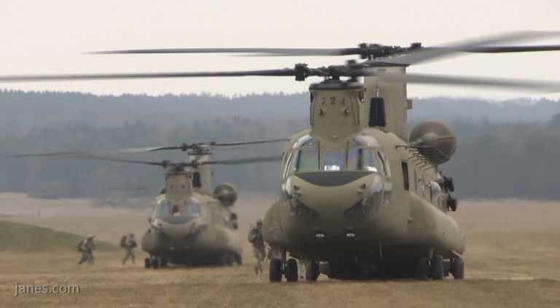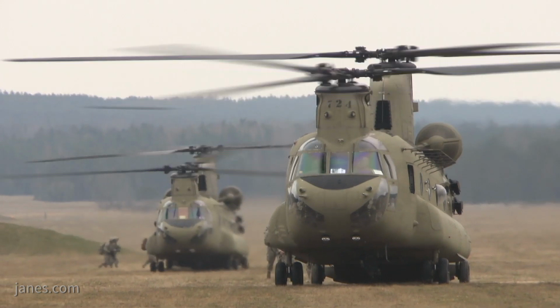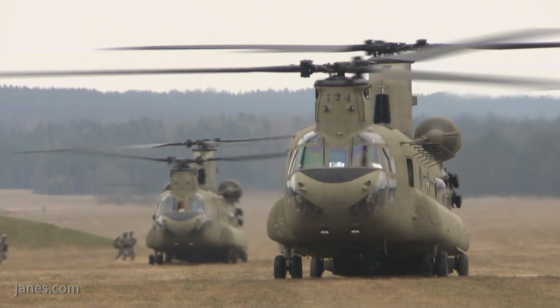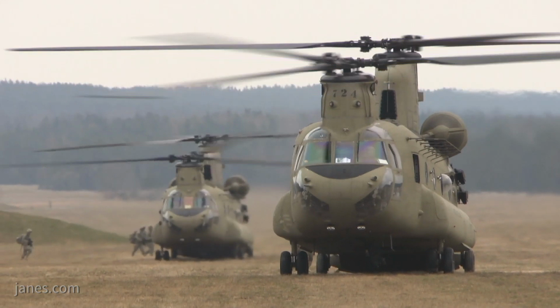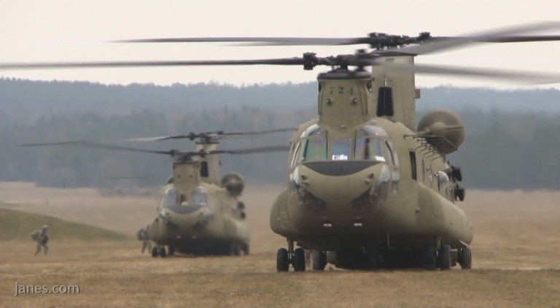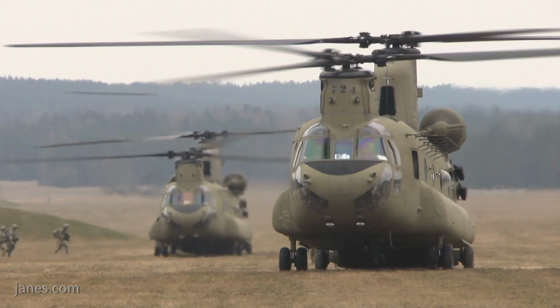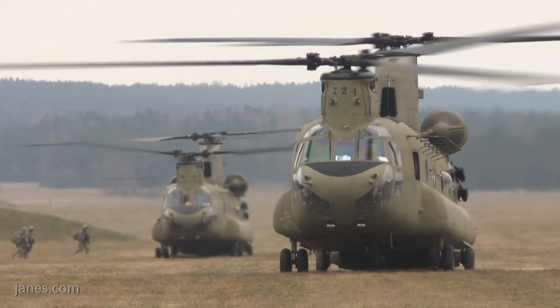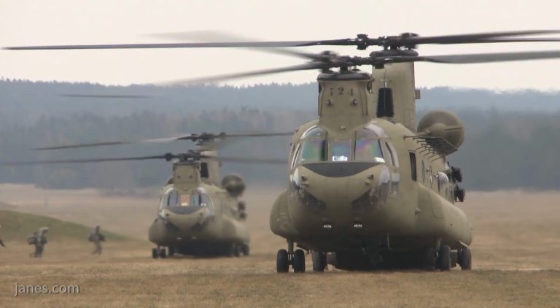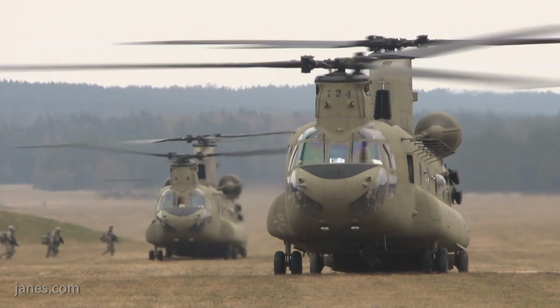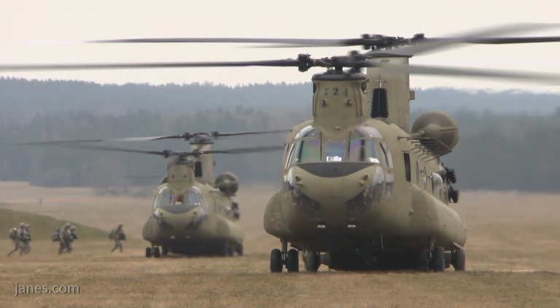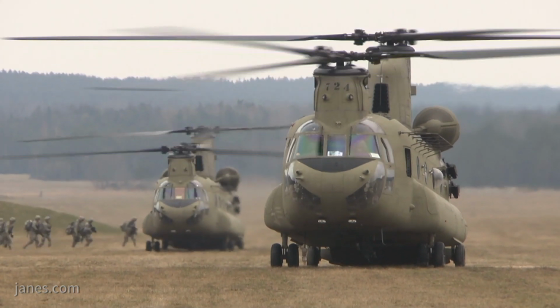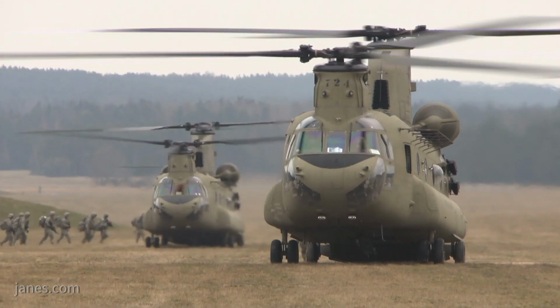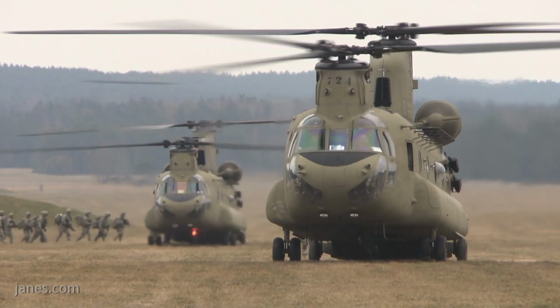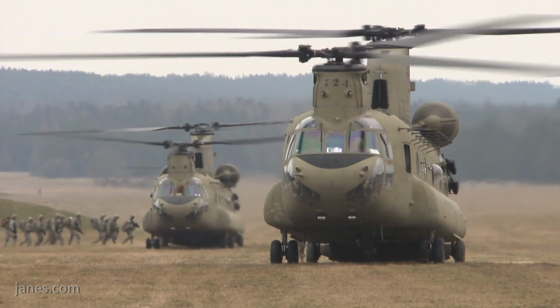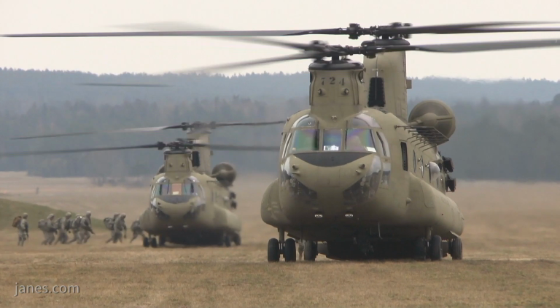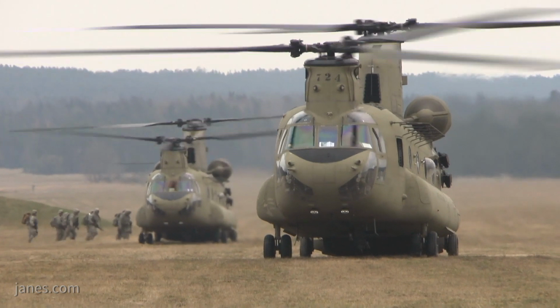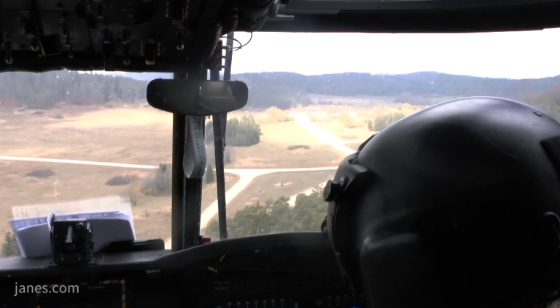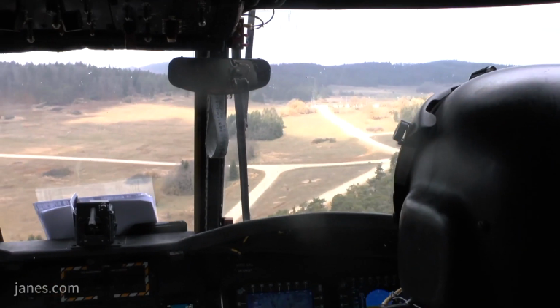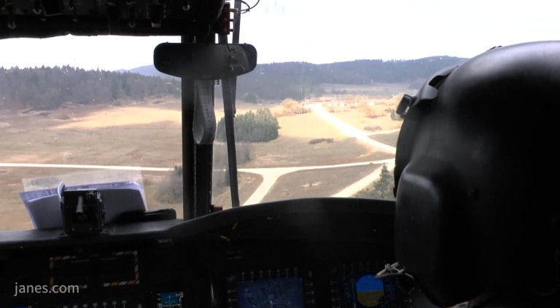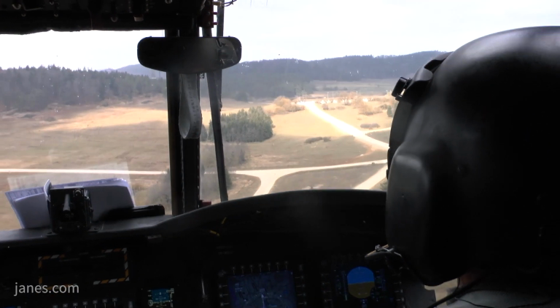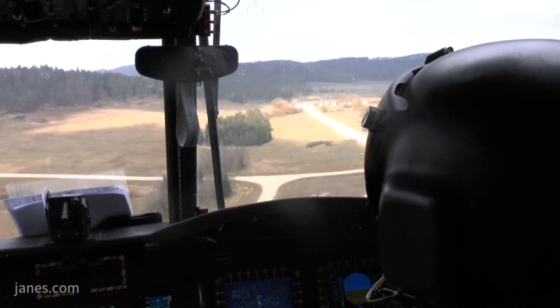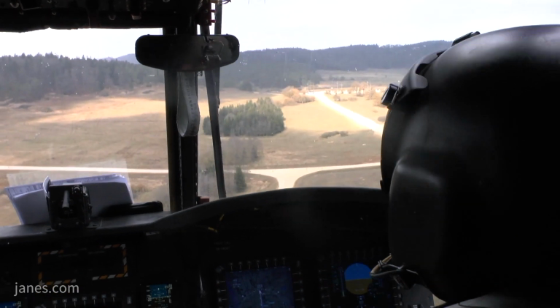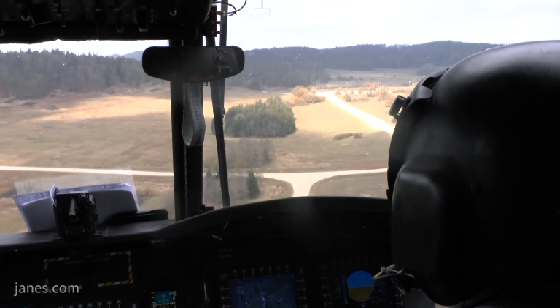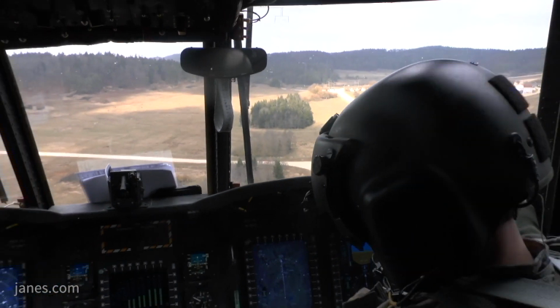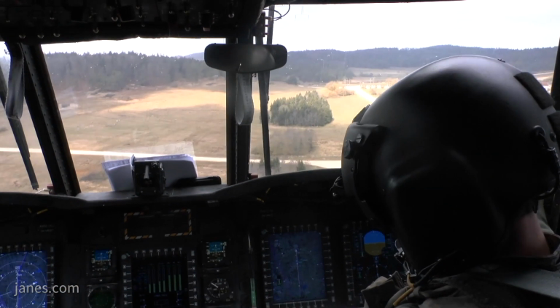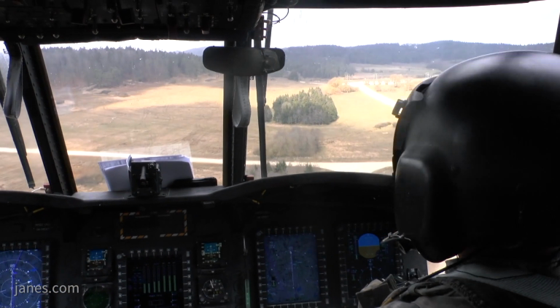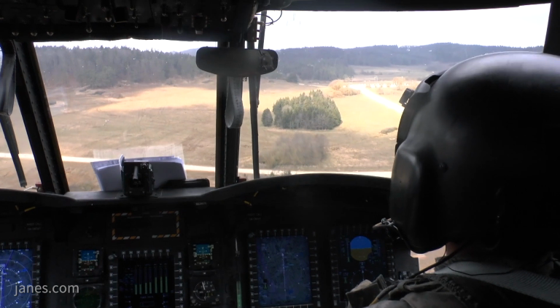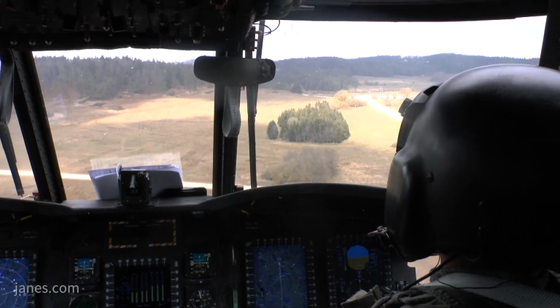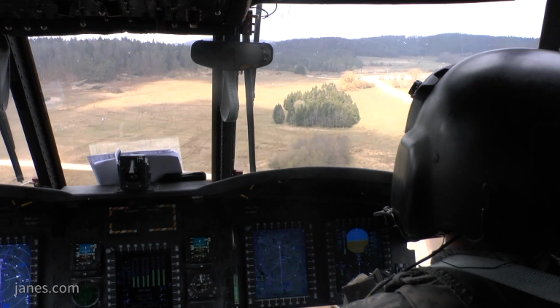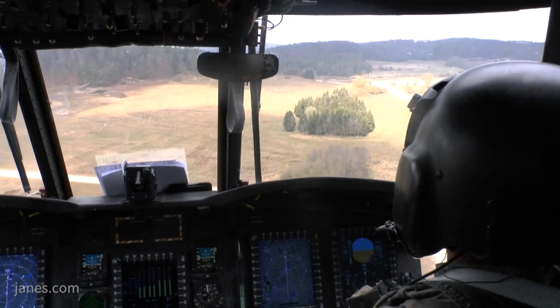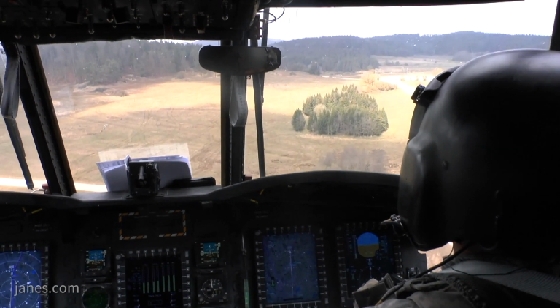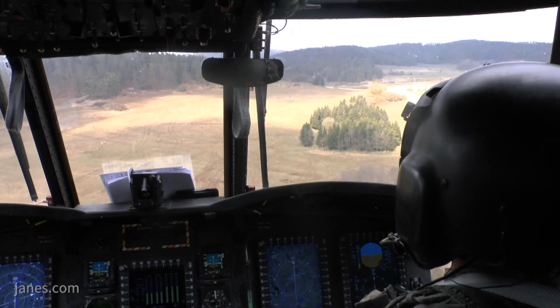The tandem twin-rotor helicopter has been in service for close to 60 years already and with plans to field it for another 50 years, Boeing has embarked on a major modernisation programme to take it through to the 2060s.